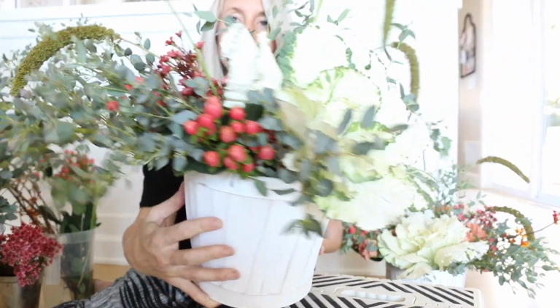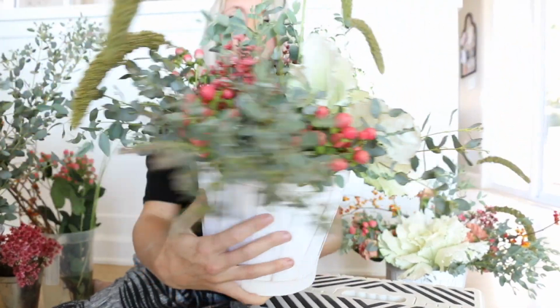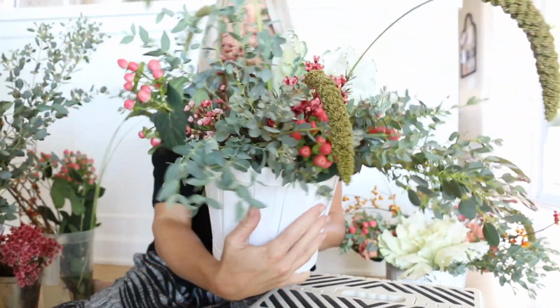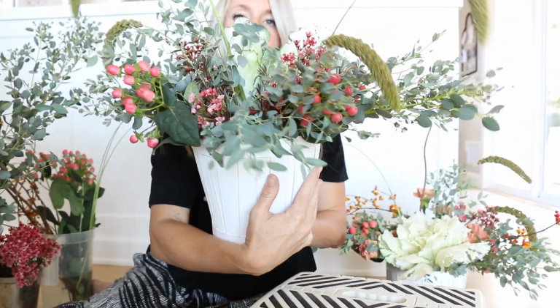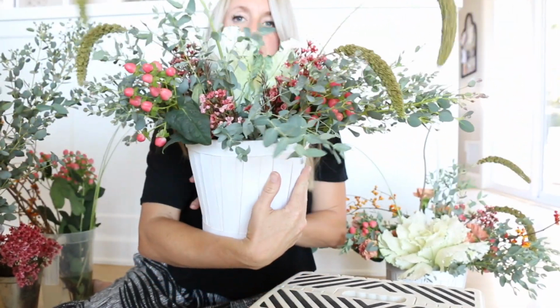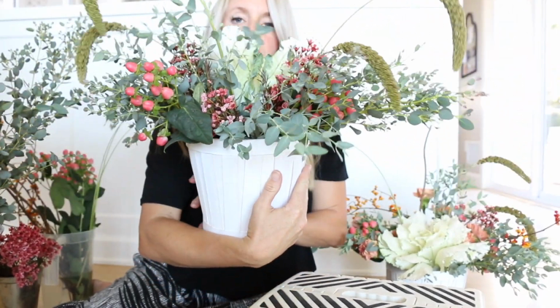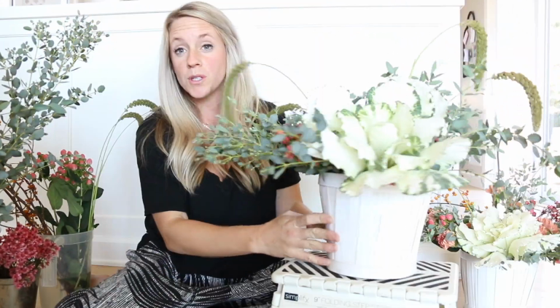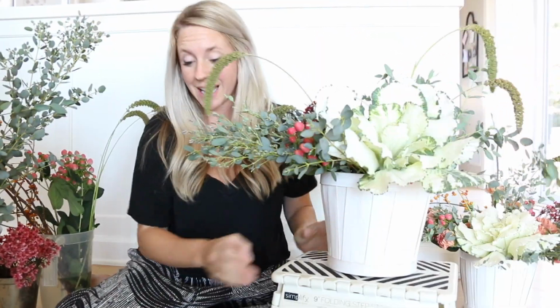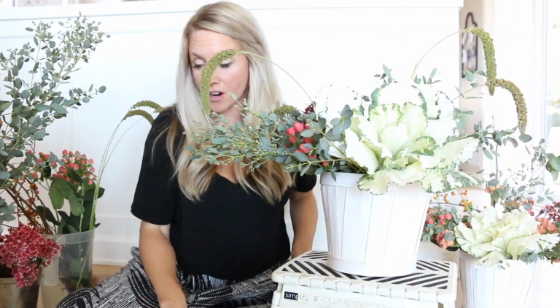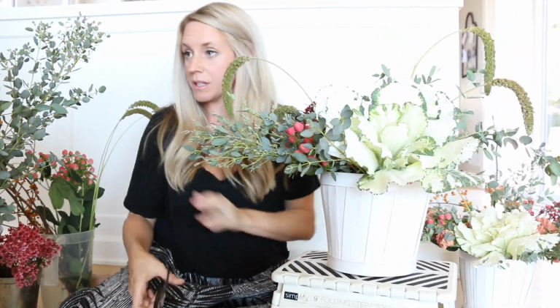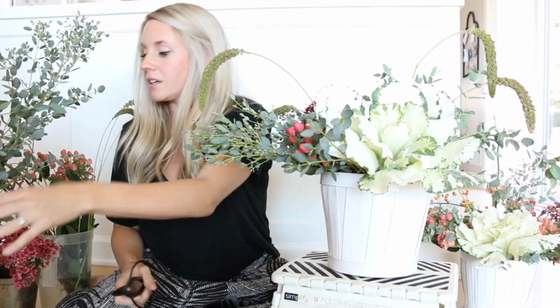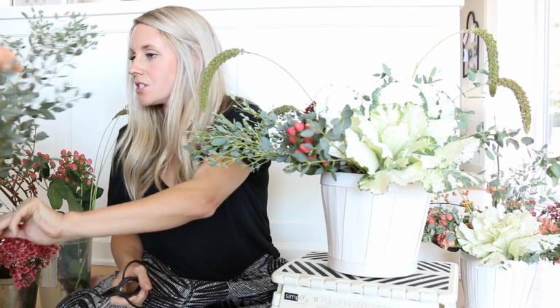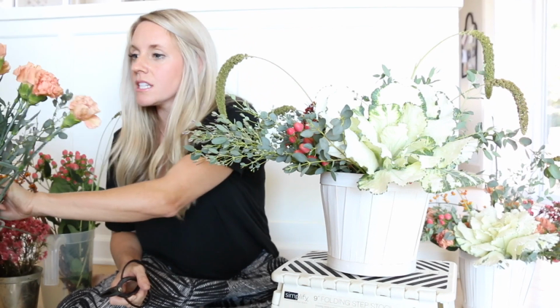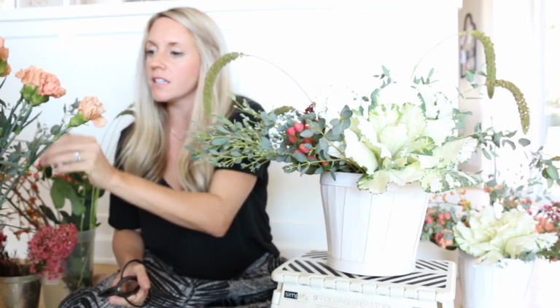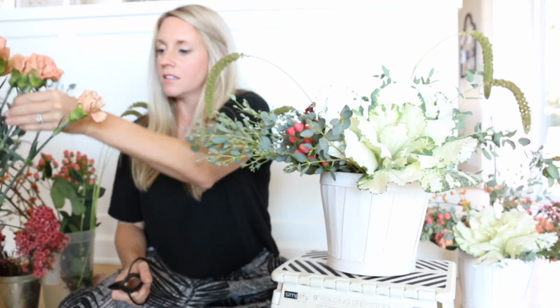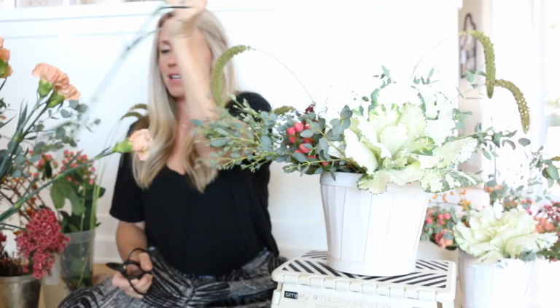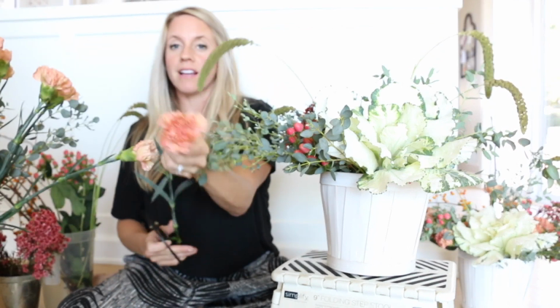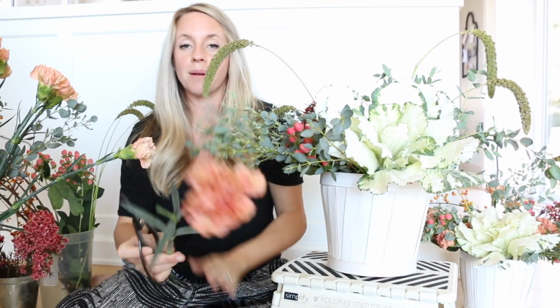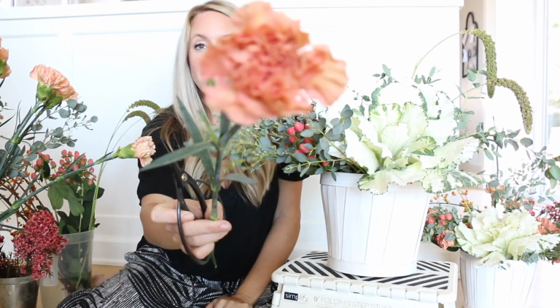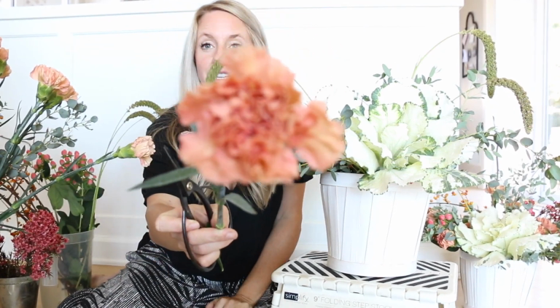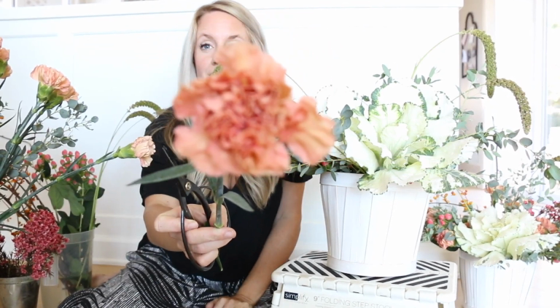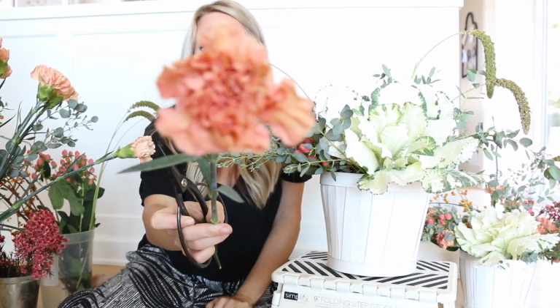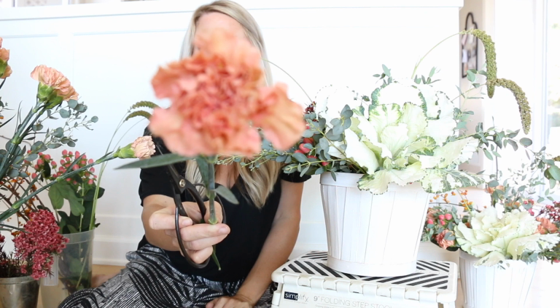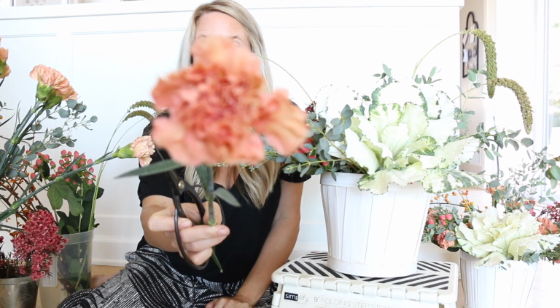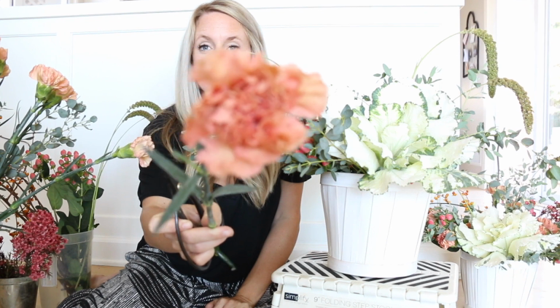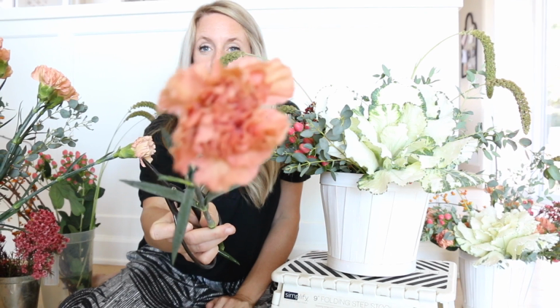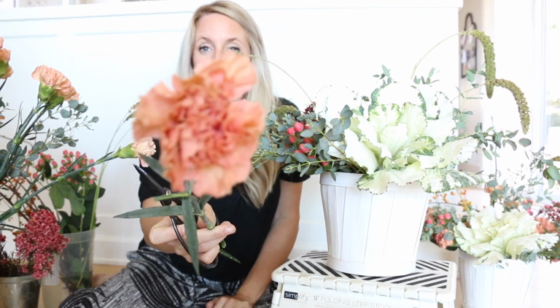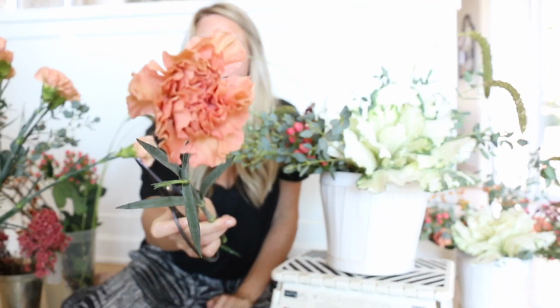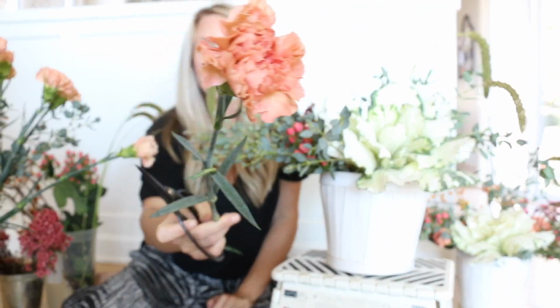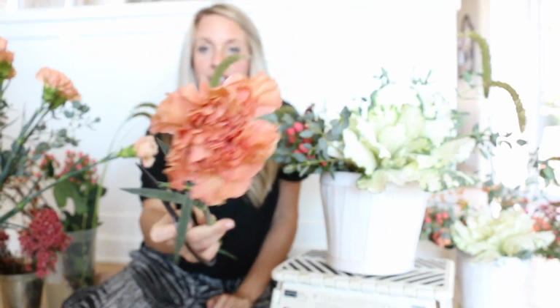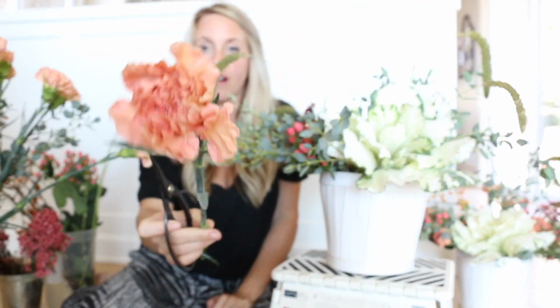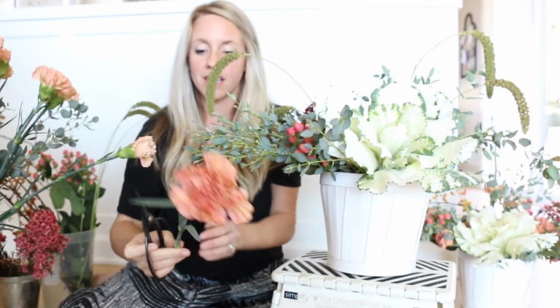On the back side I'm going to be adding our really pretty carnations. Carnations get such a bad rap, but look how pretty this color is and how ruffly they are.